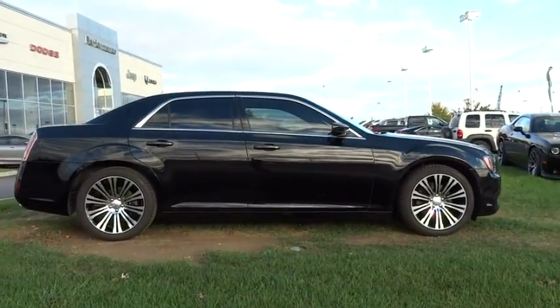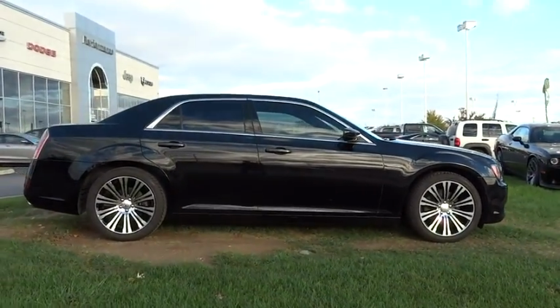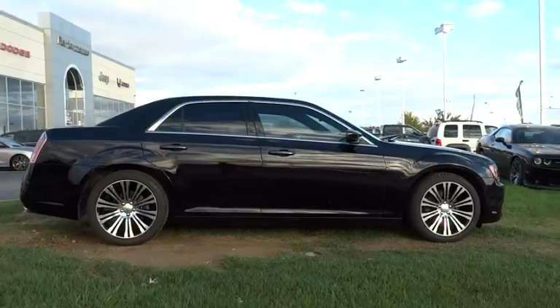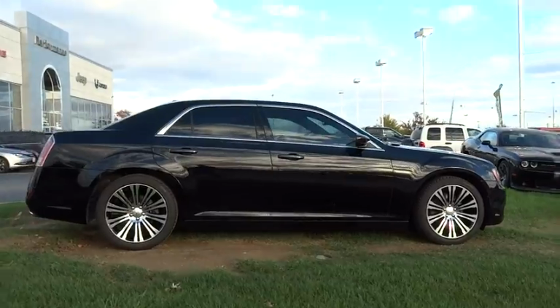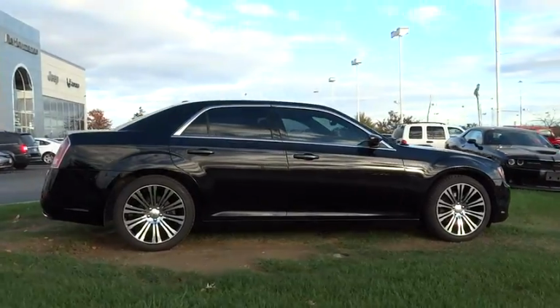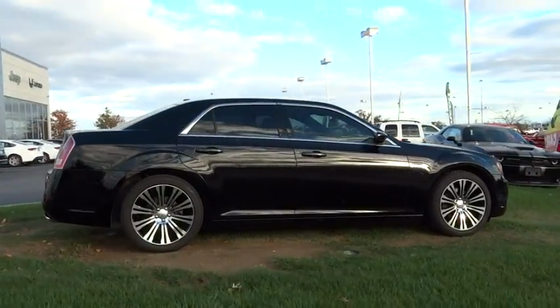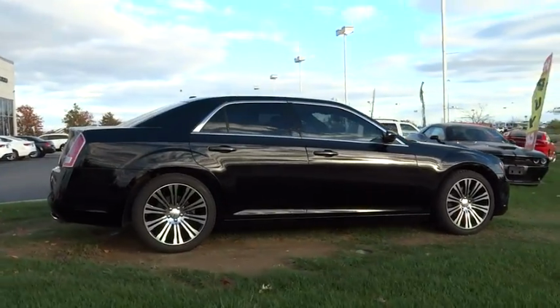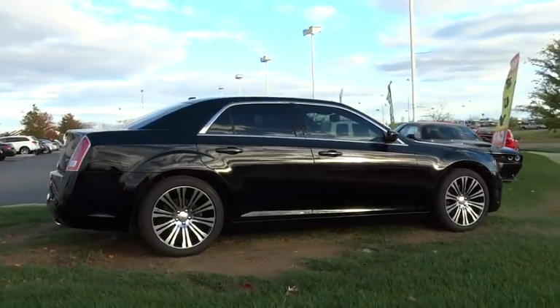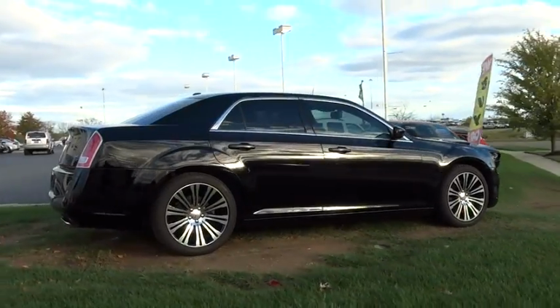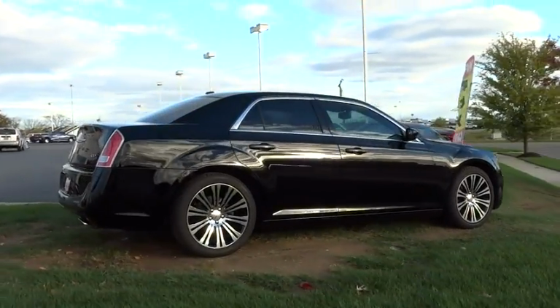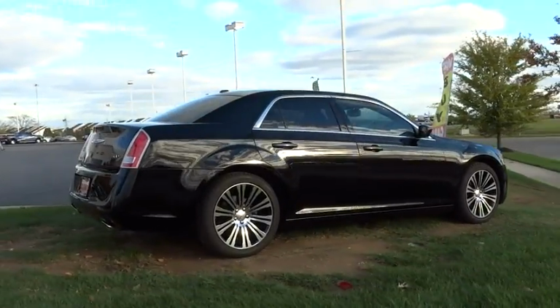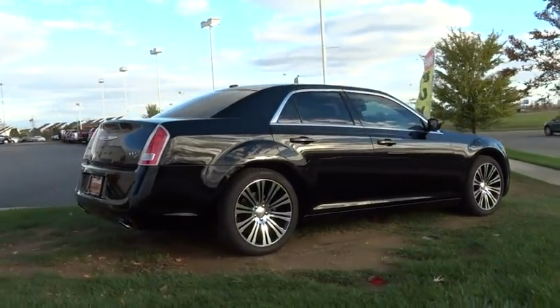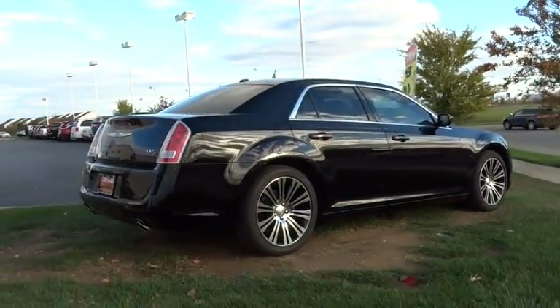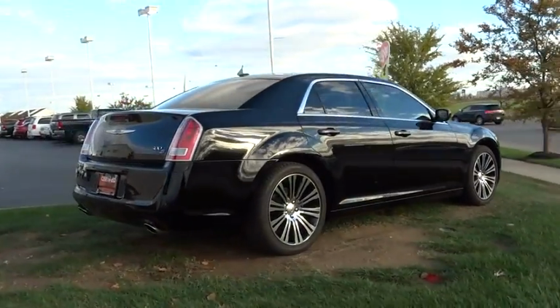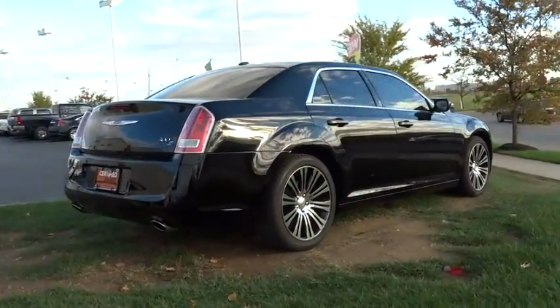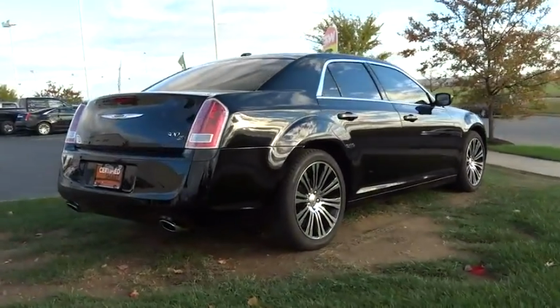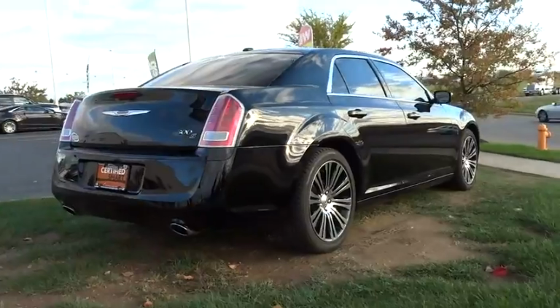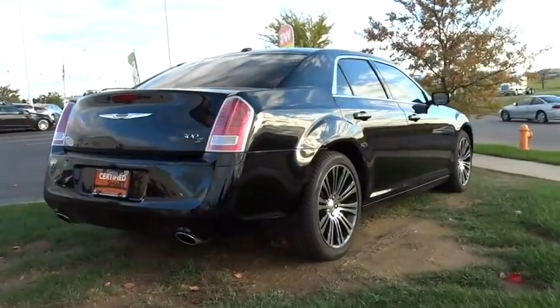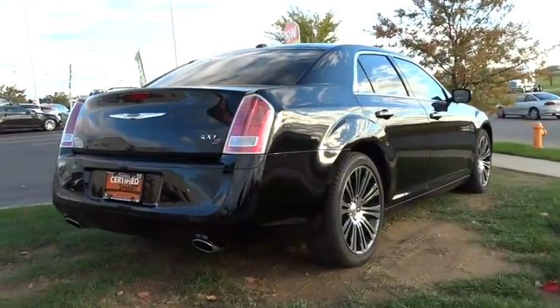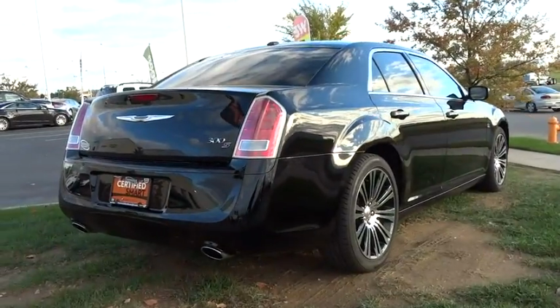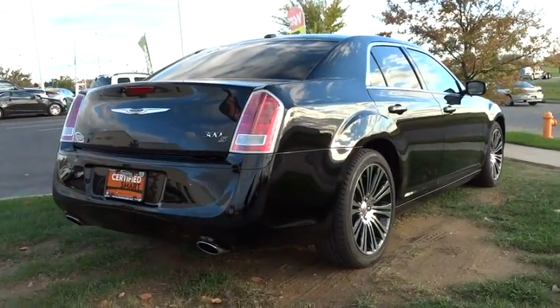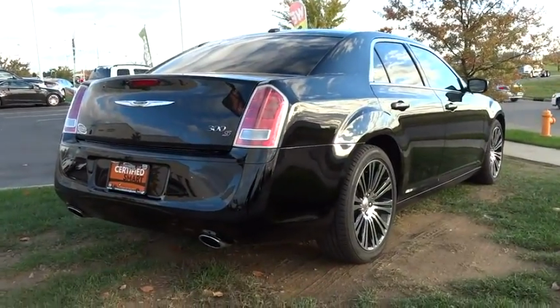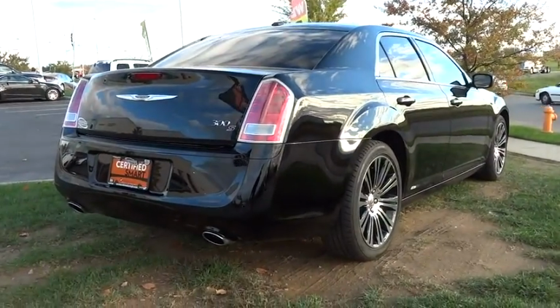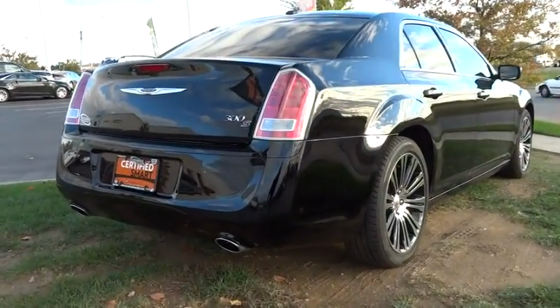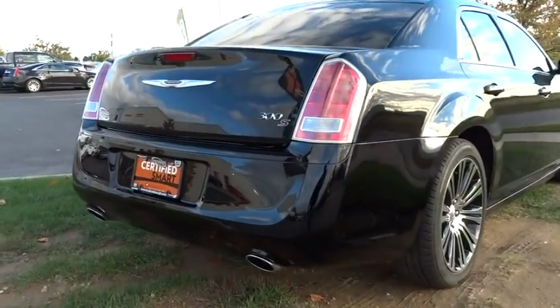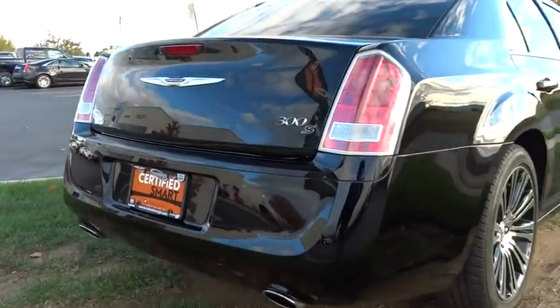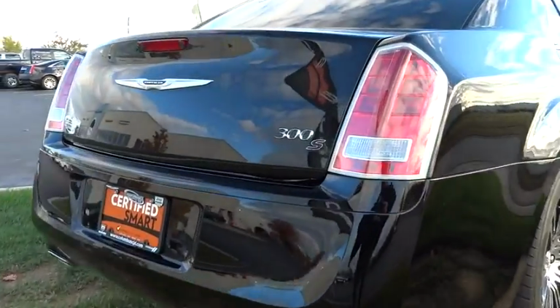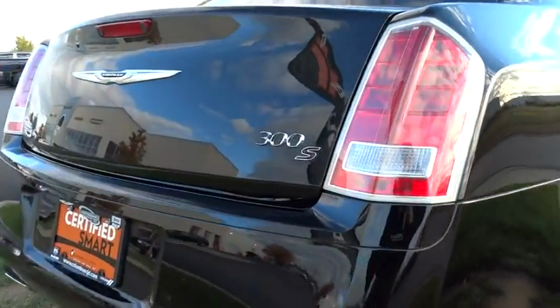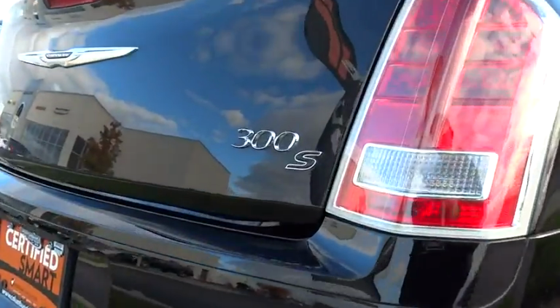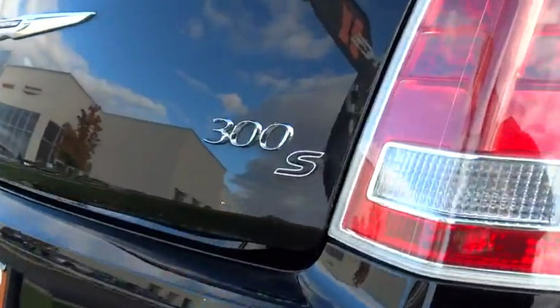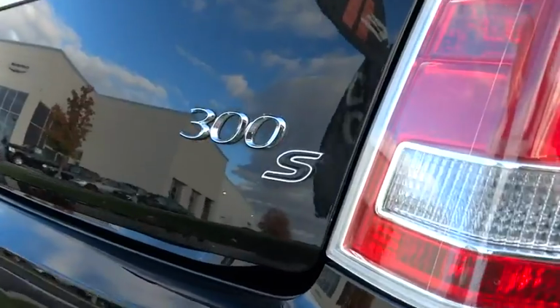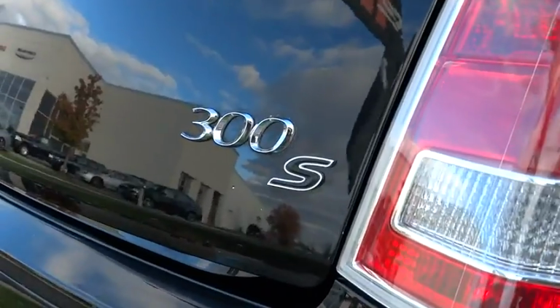Traction control, power passenger seat, navigation system, dual airbags, power steering, air conditioning, one owner, four-wheel disc brakes, universal garage door opener.